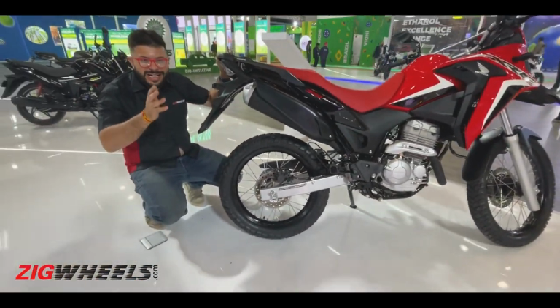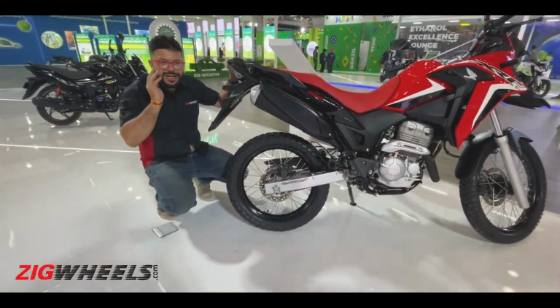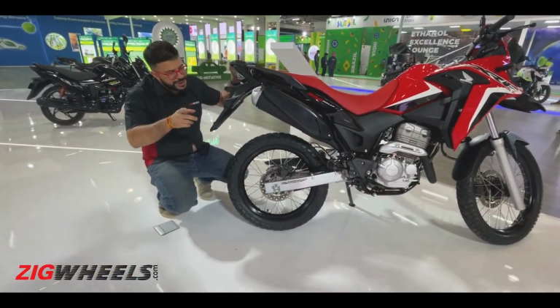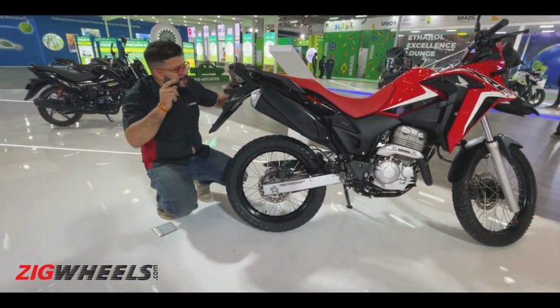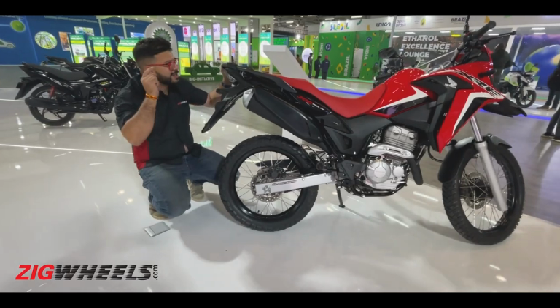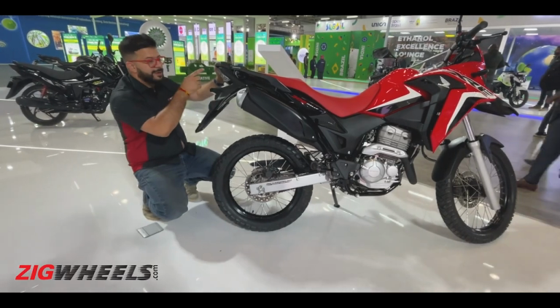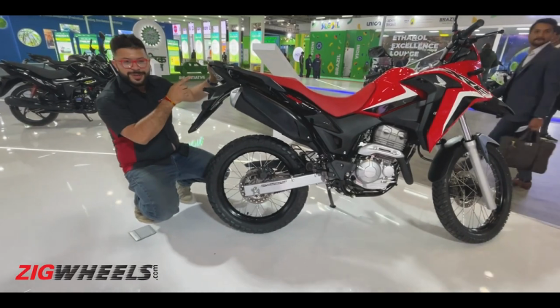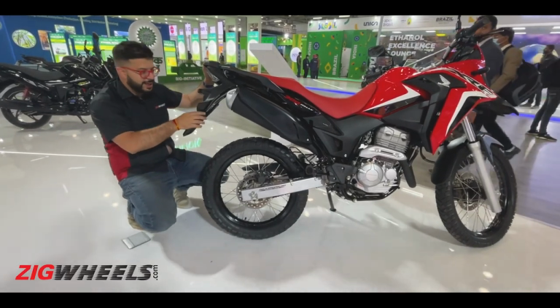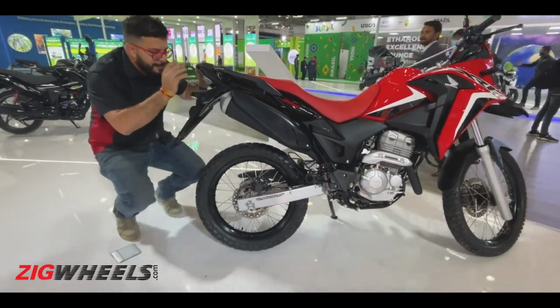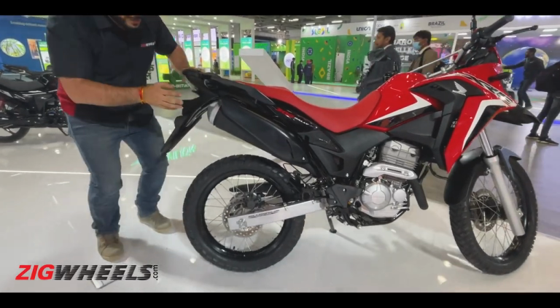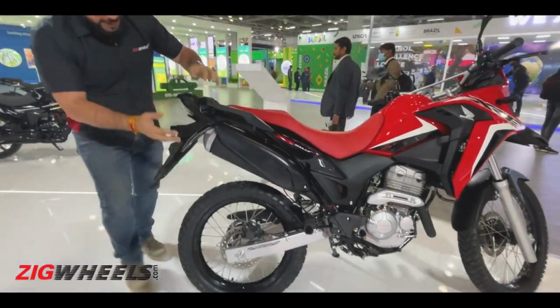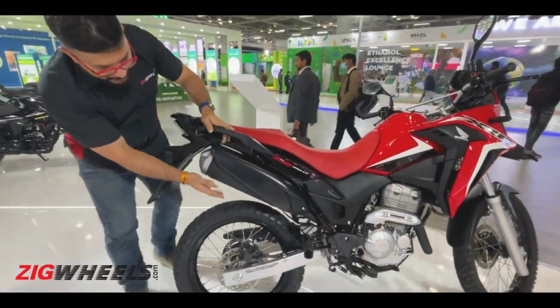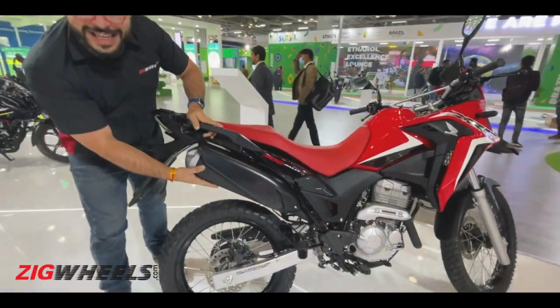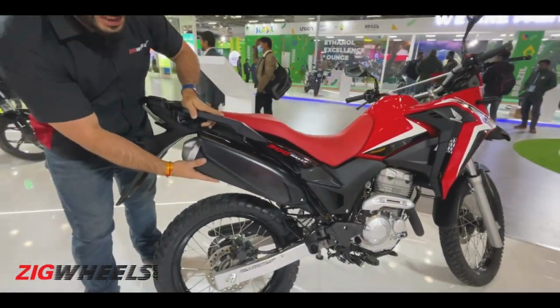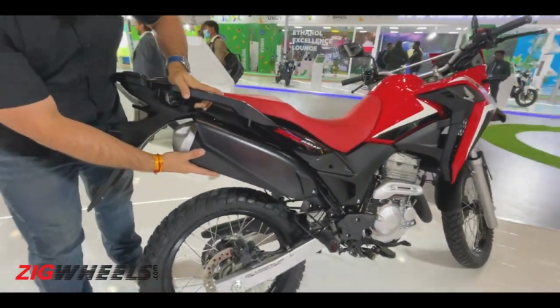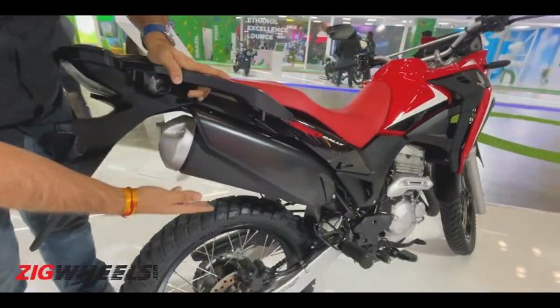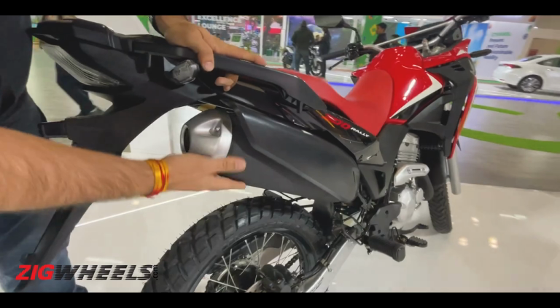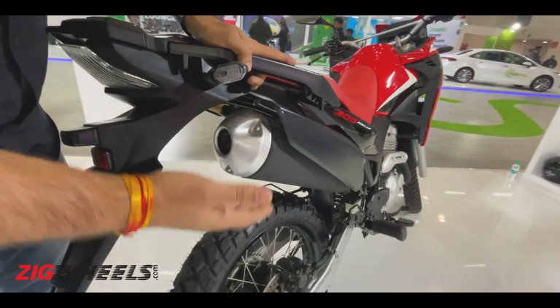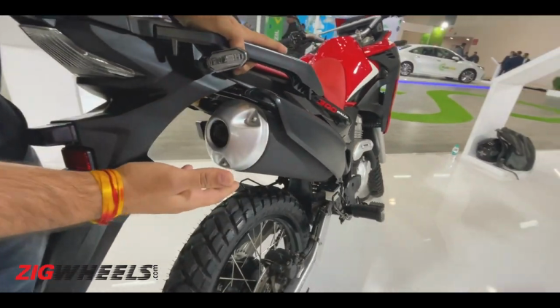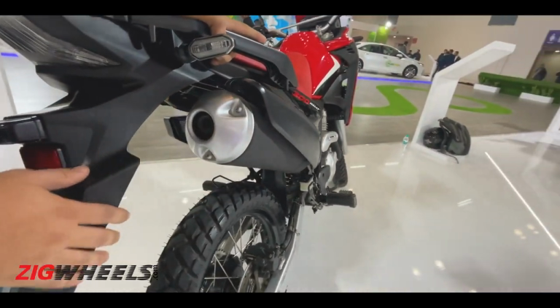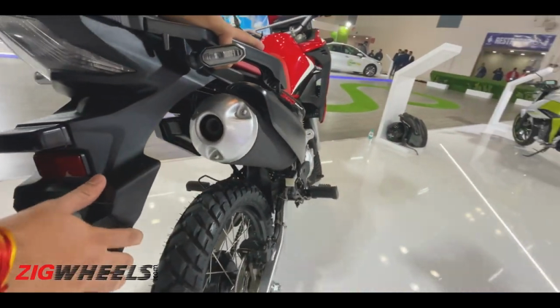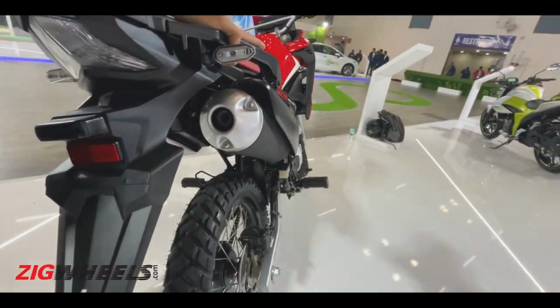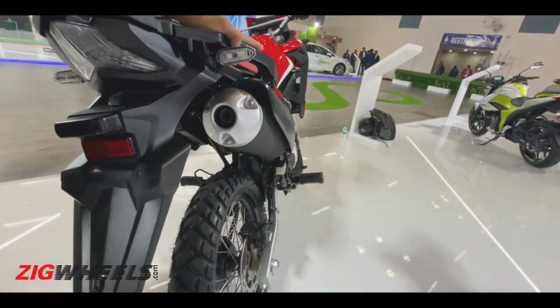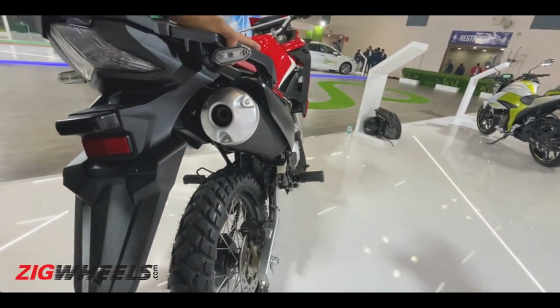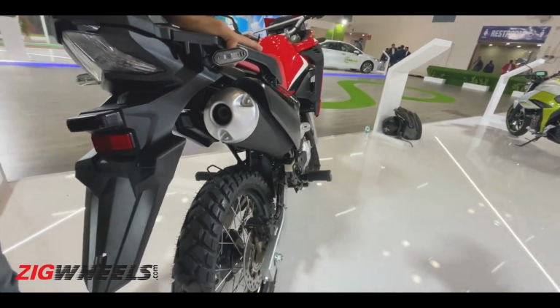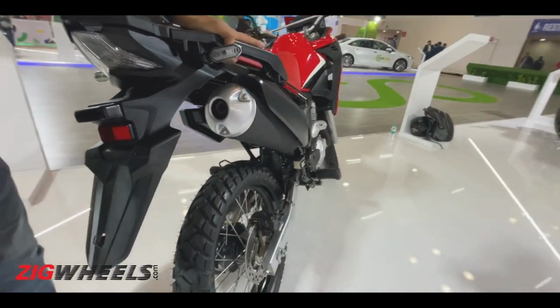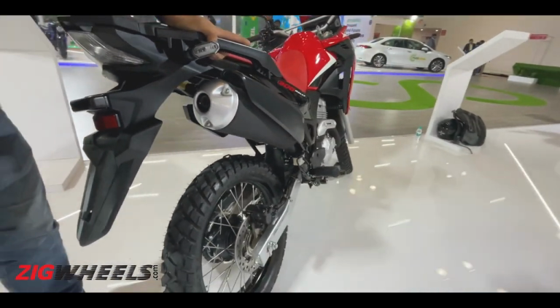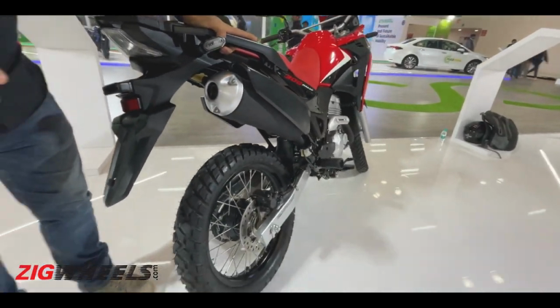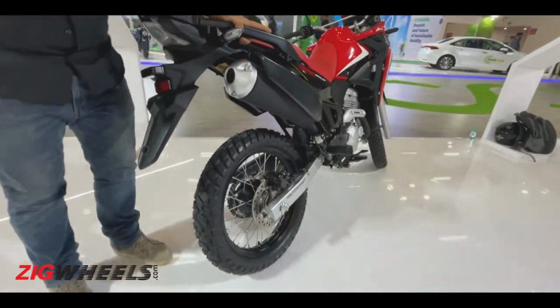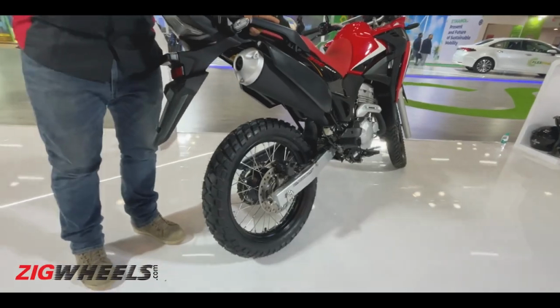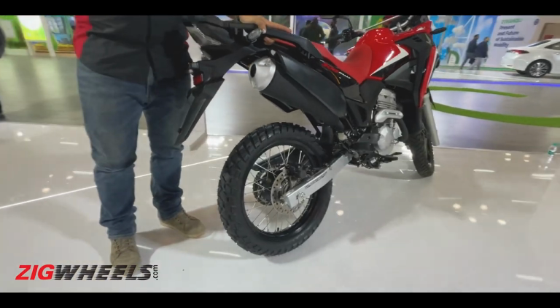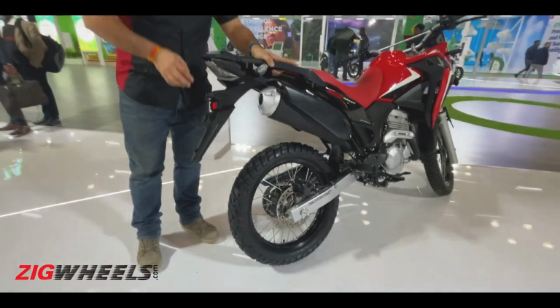It does get disc brakes and ABS — whether or not it gets switchable ABS remains to be seen. But look at this exhaust layout: it's so high up that it can cross every river crossing you'll find on your way to Ladakh.